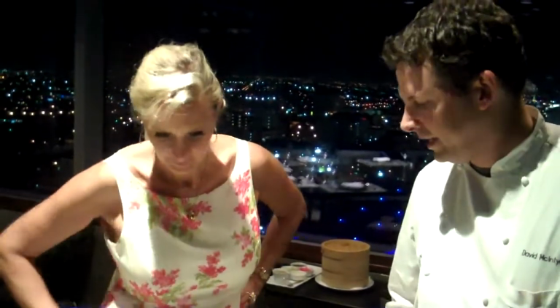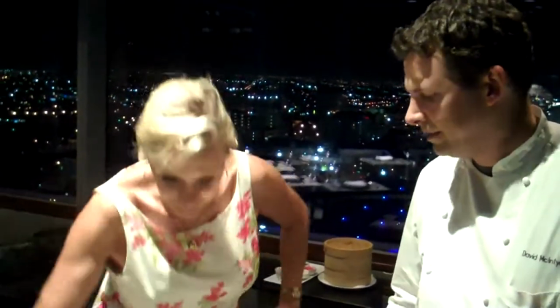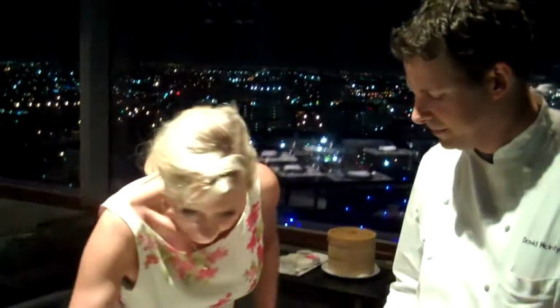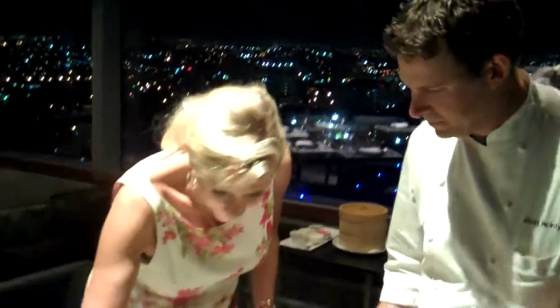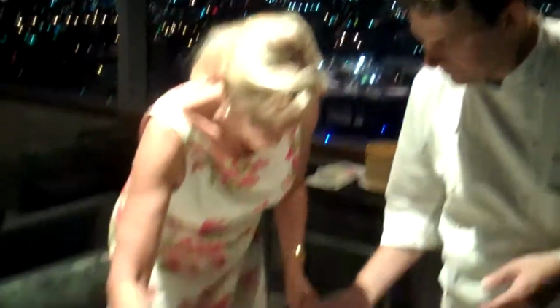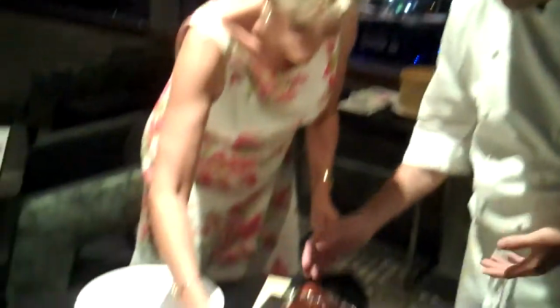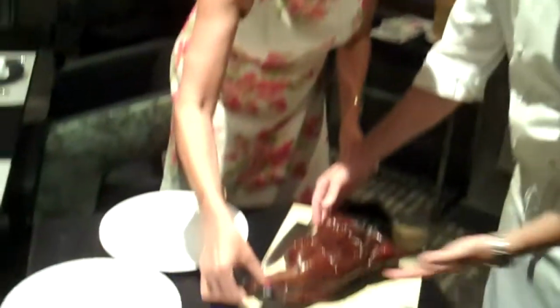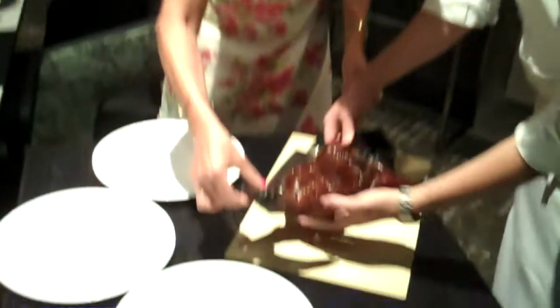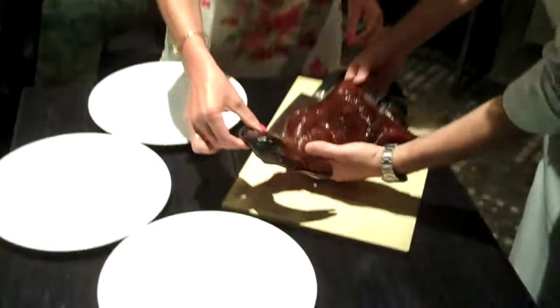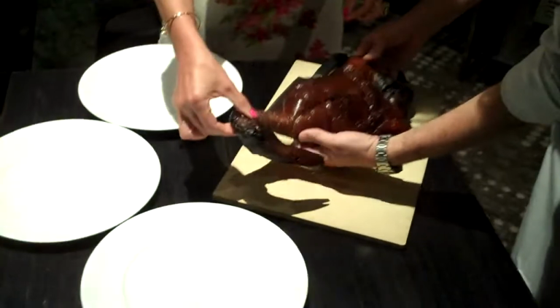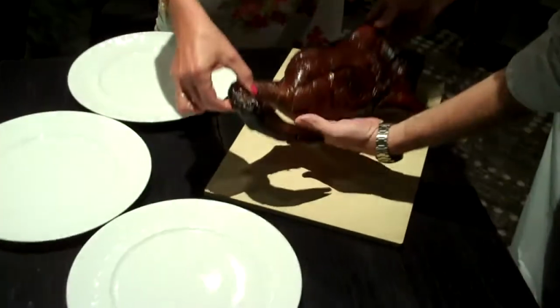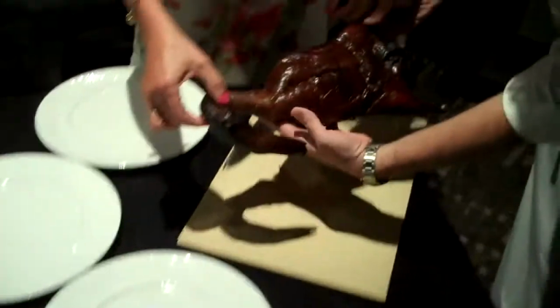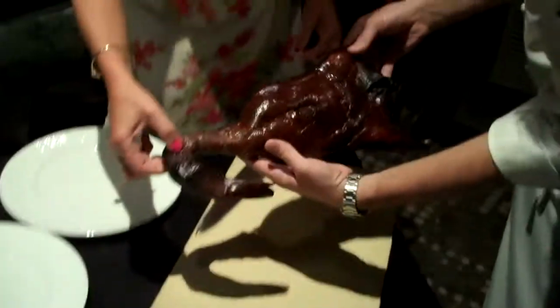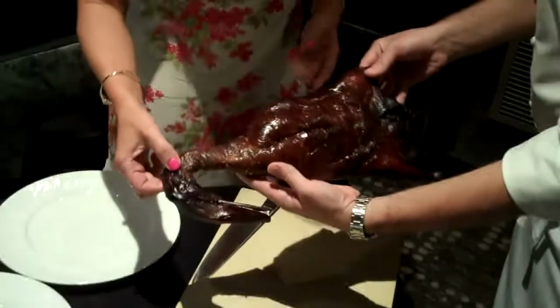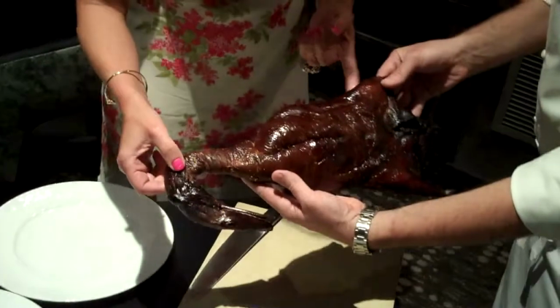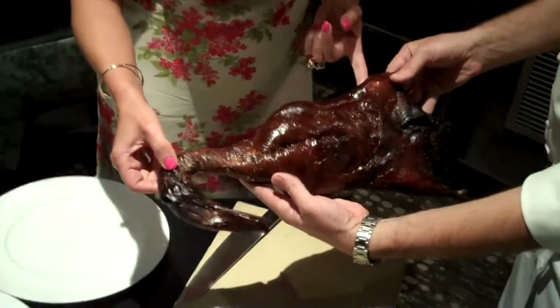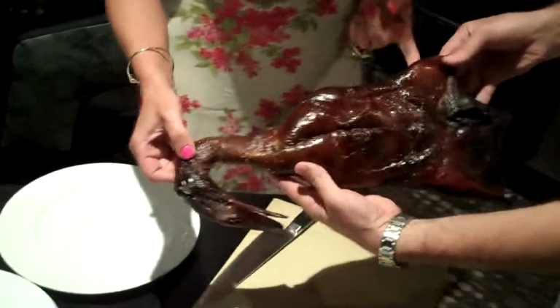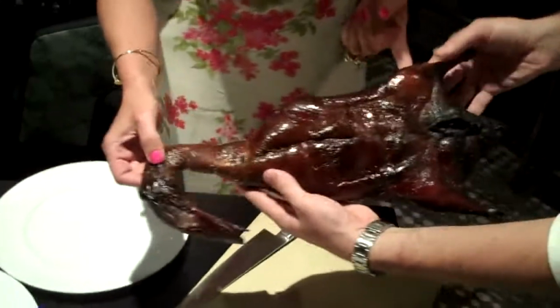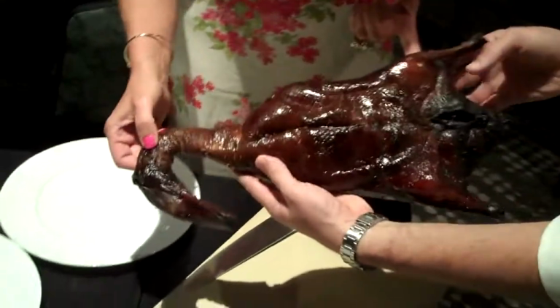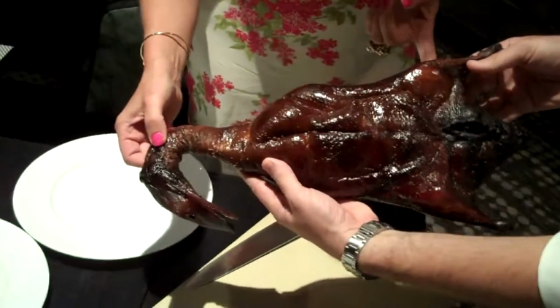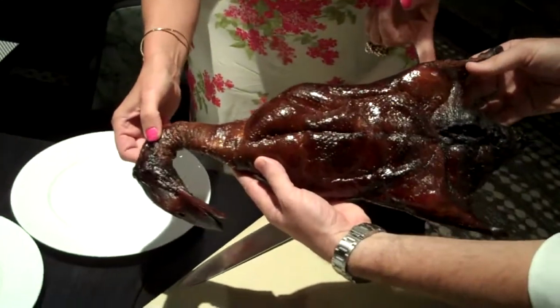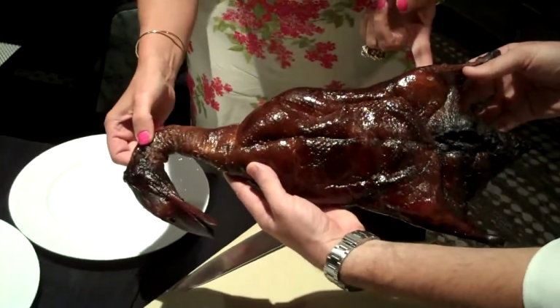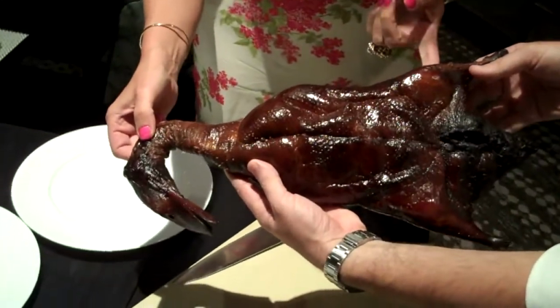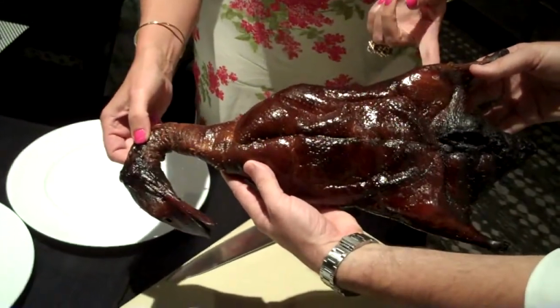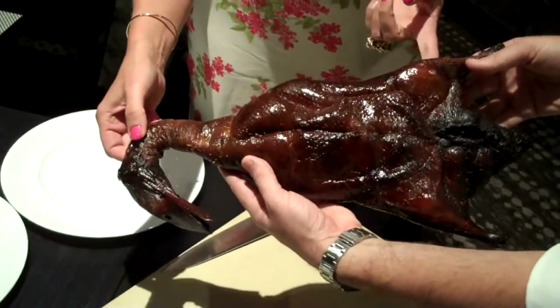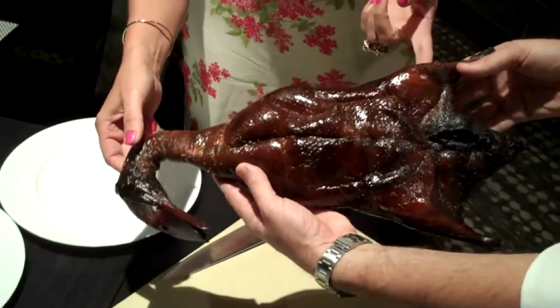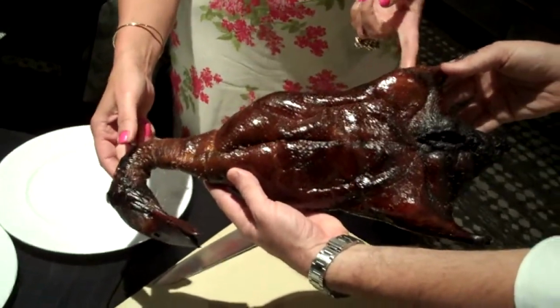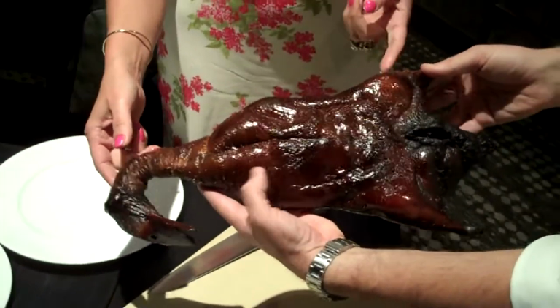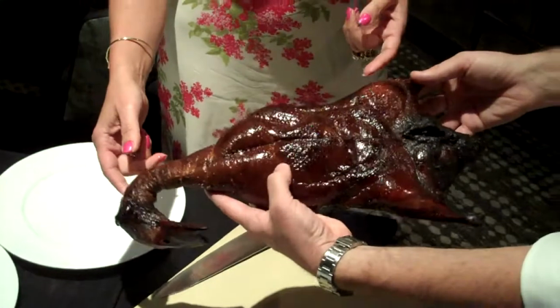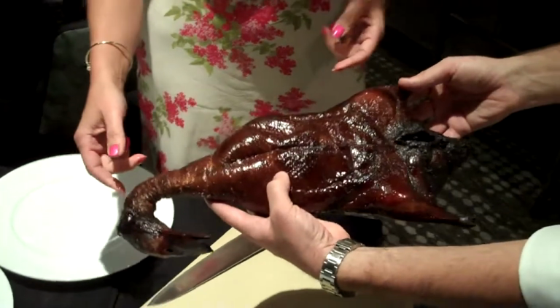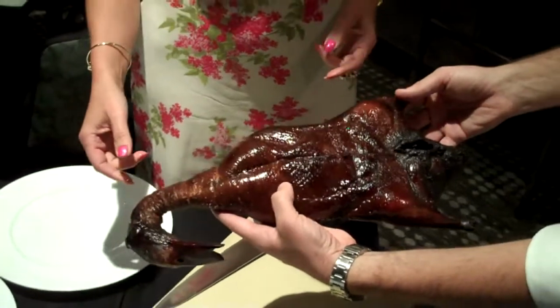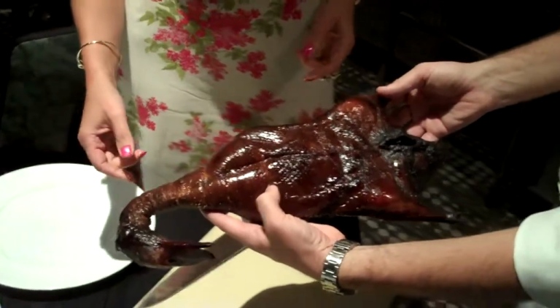It's still the full duck — you can see the head is still there, everything is all right there. It's beautiful. You have the nice crispy skin.